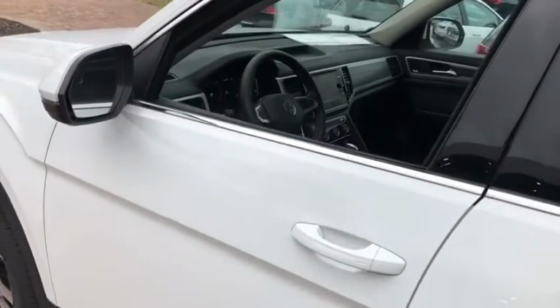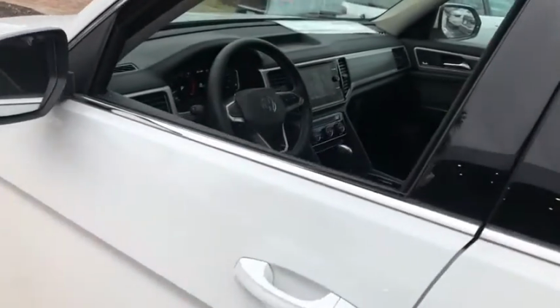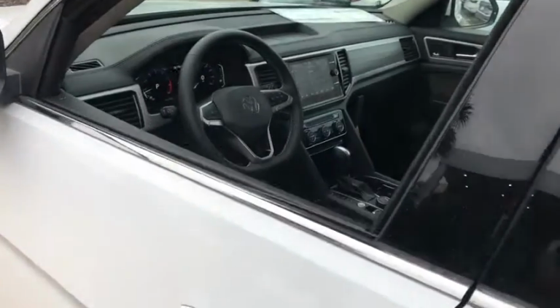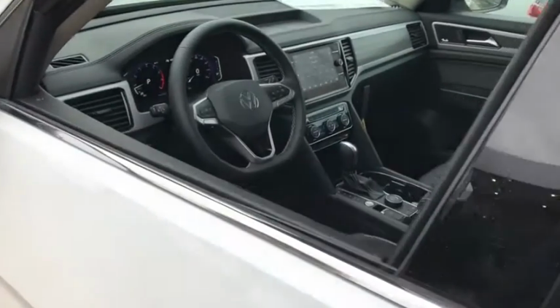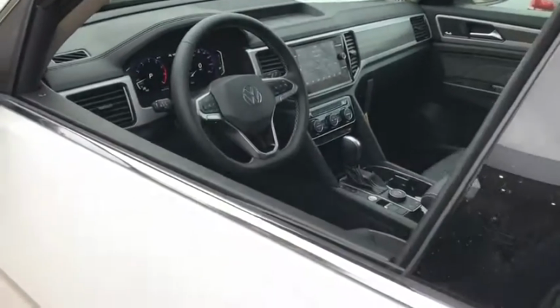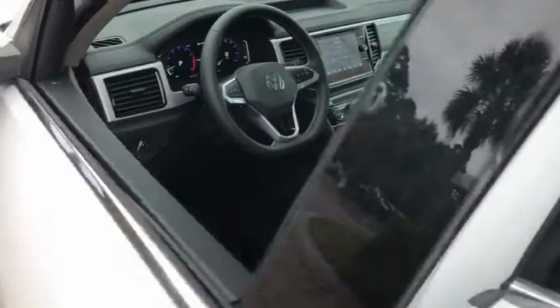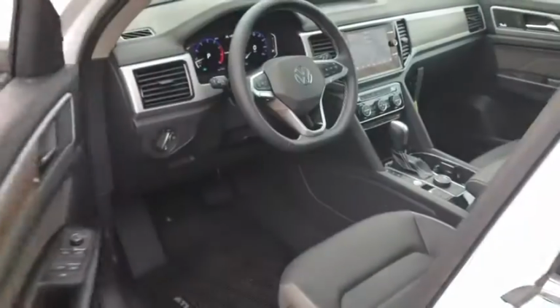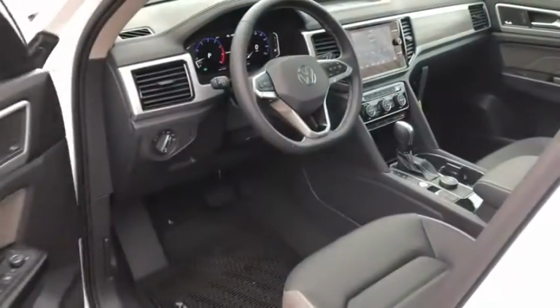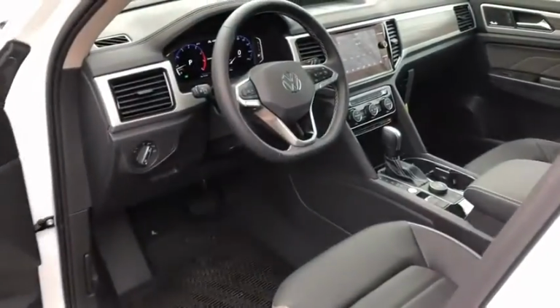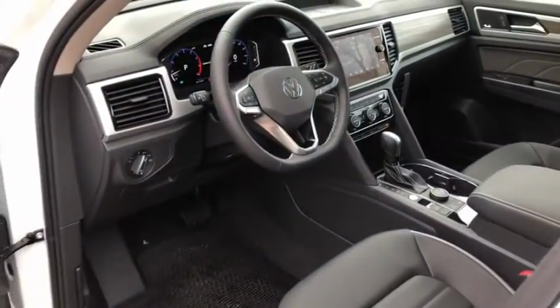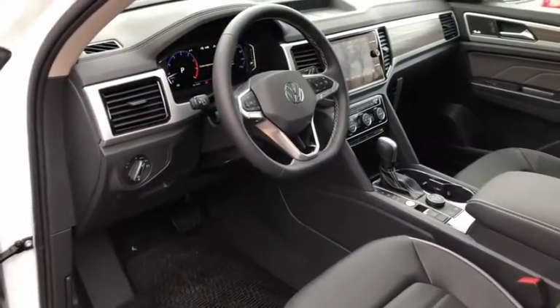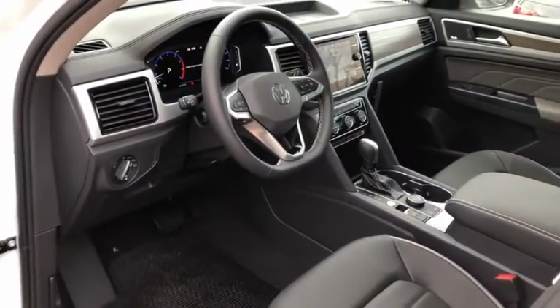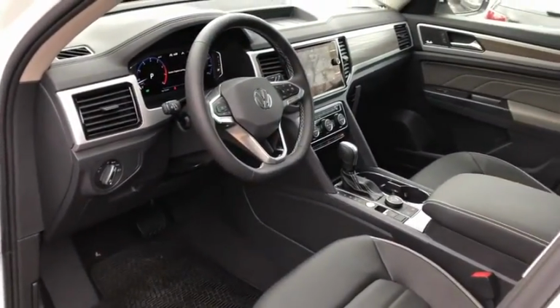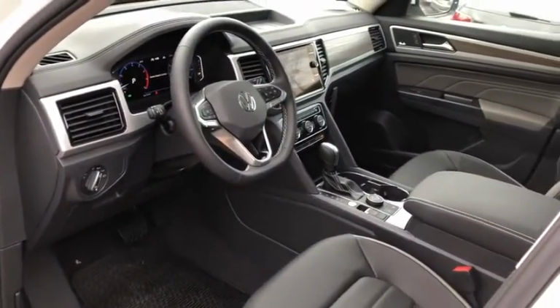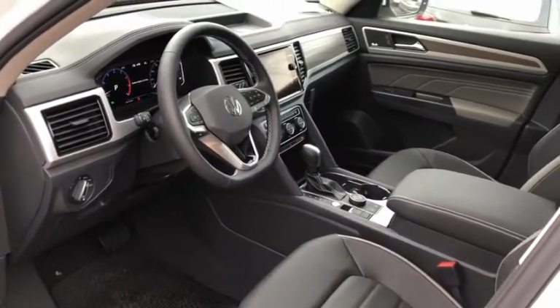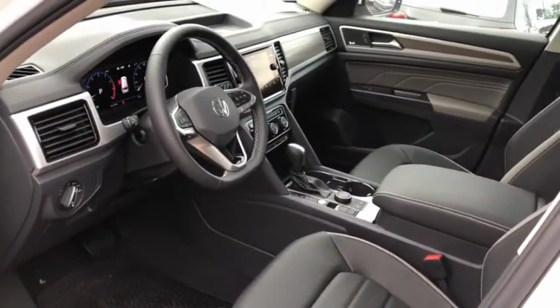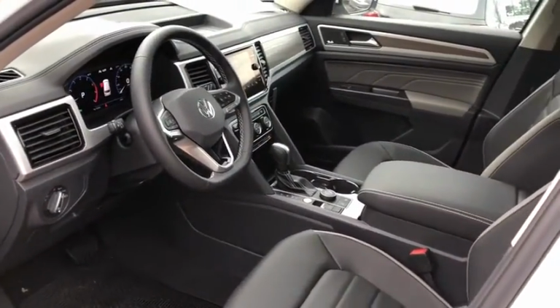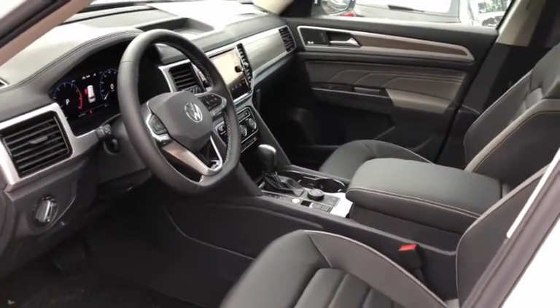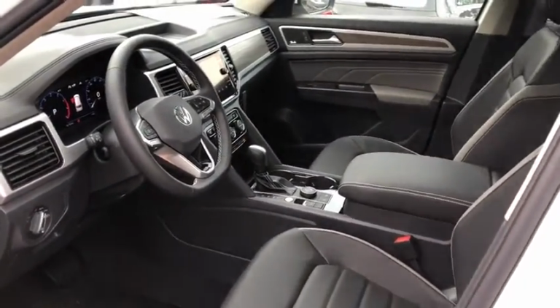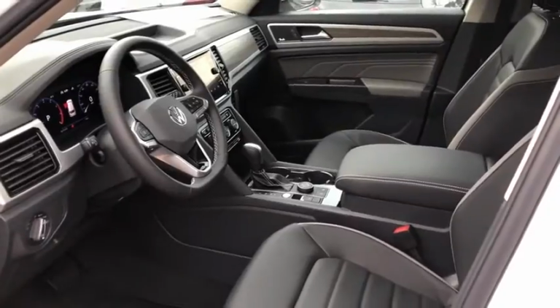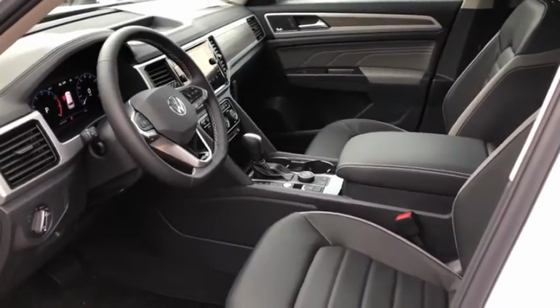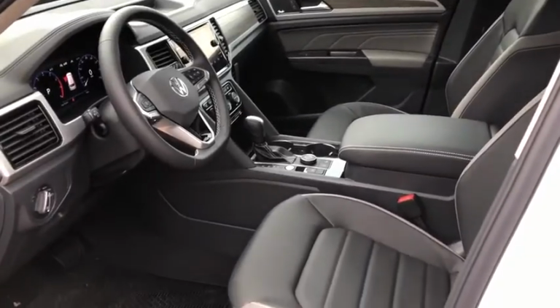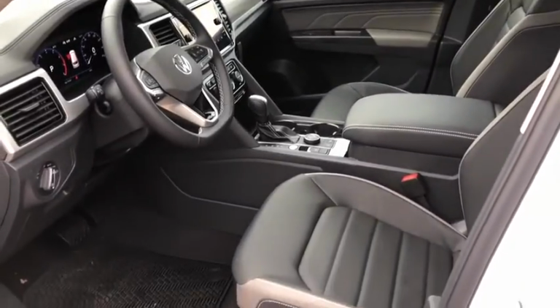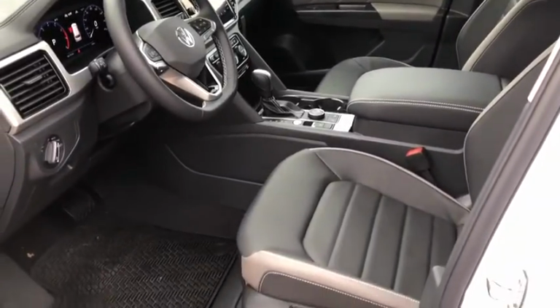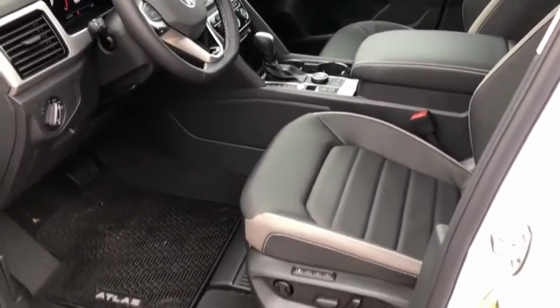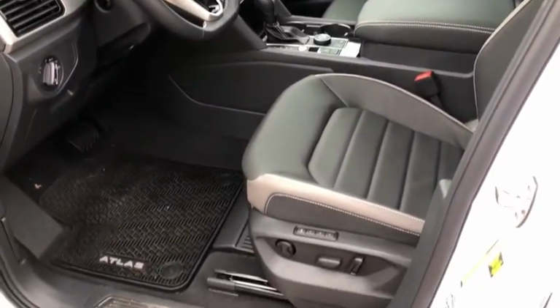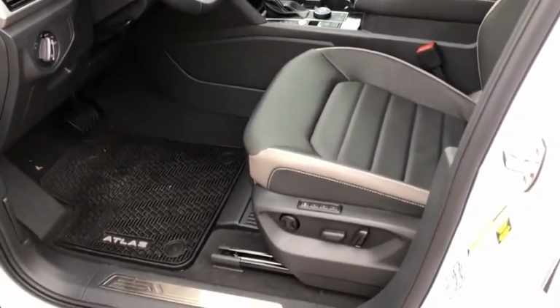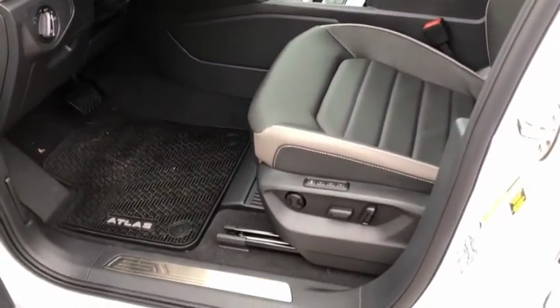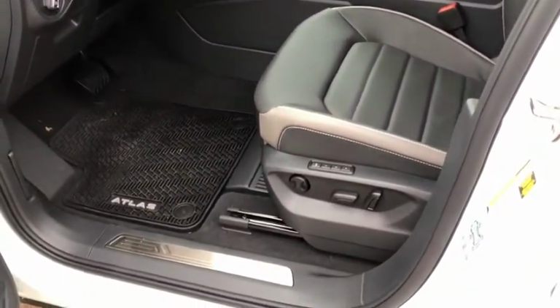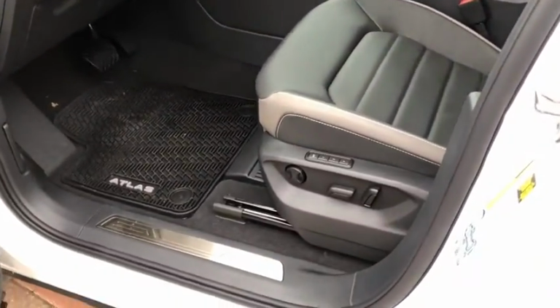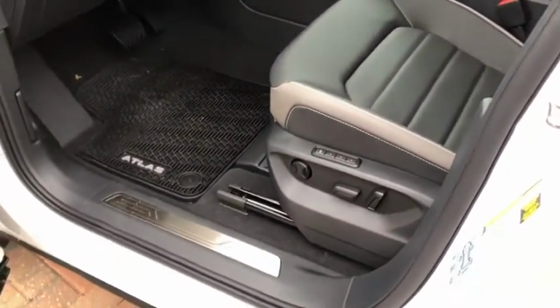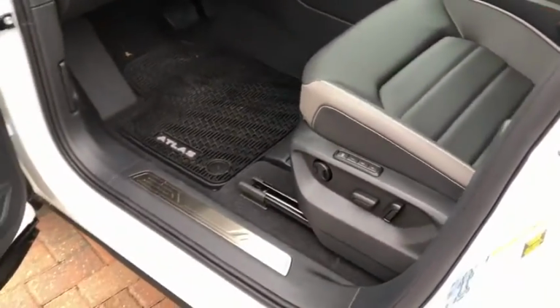Power liftgate, power passenger seat, navigation system, traction control, dual airbags, power steering, four-wheel disc brakes, electronic stability control, fog lights, security system, compass.